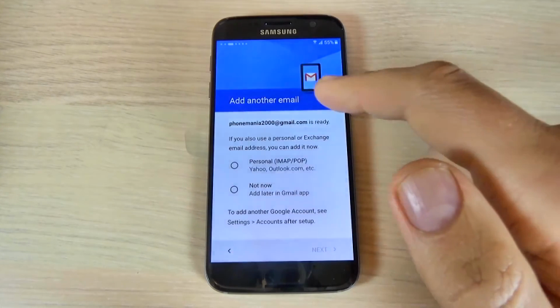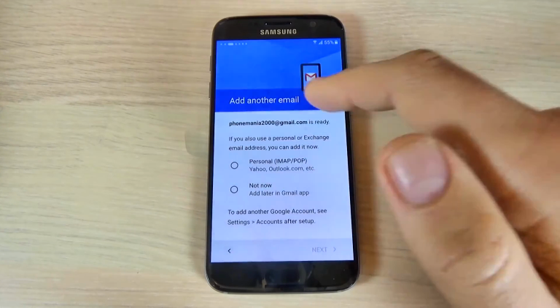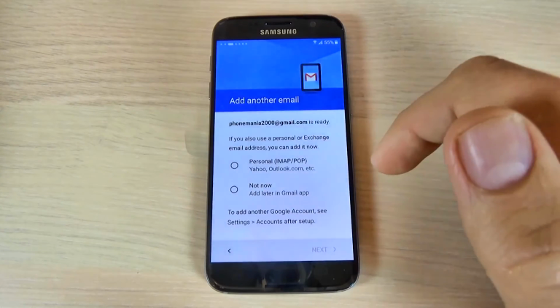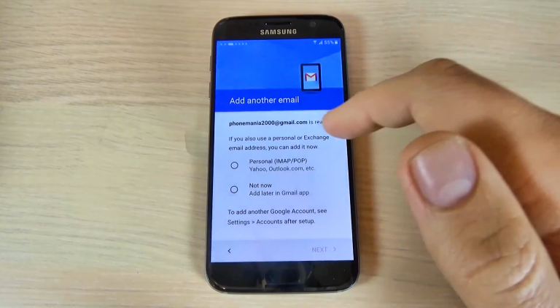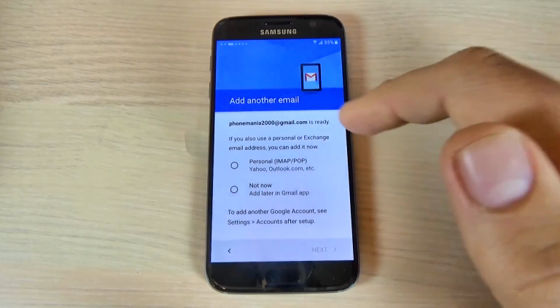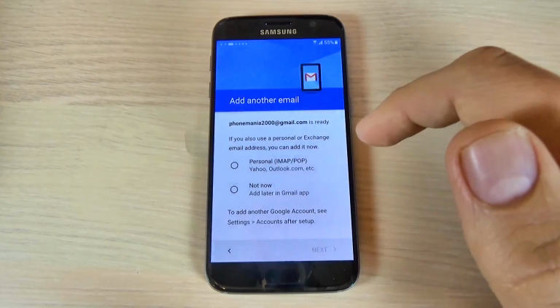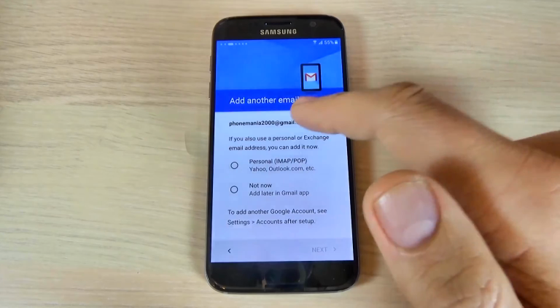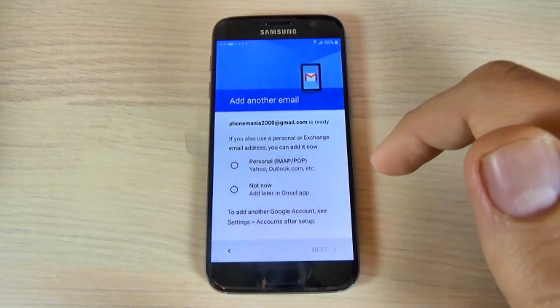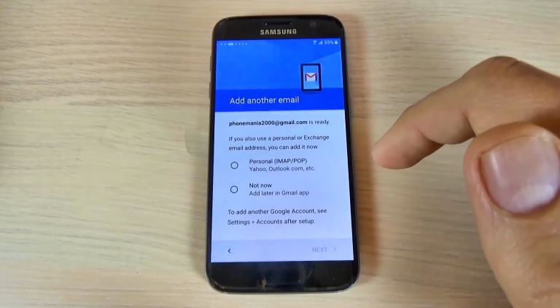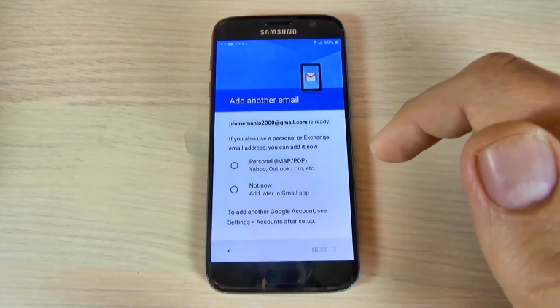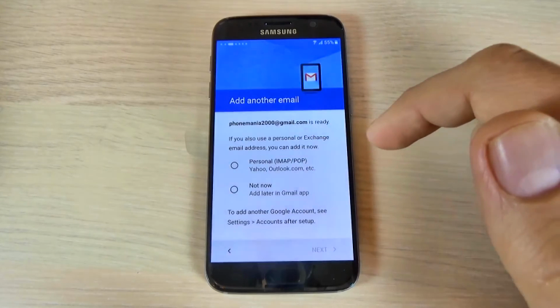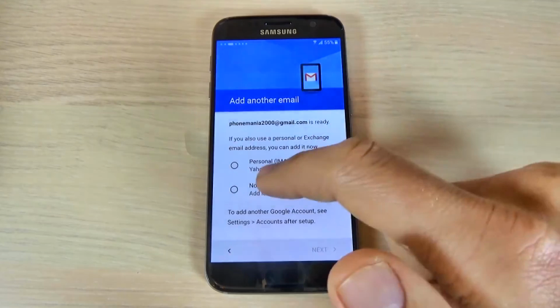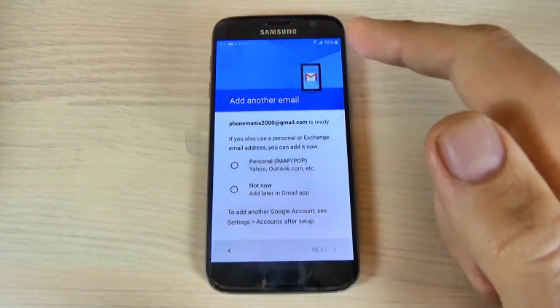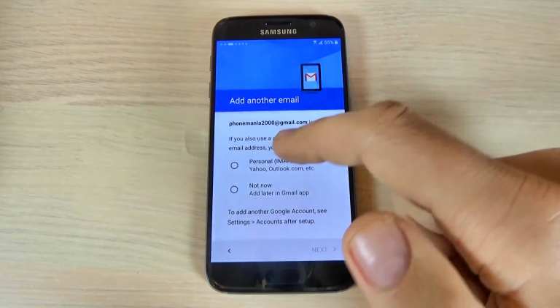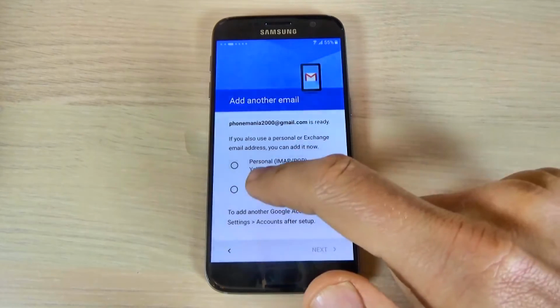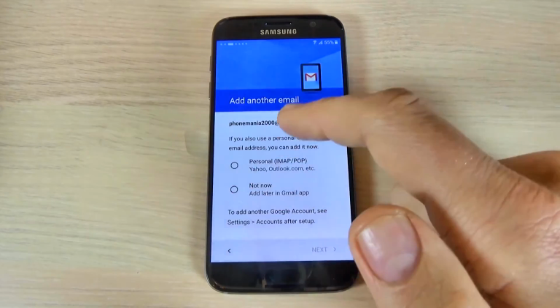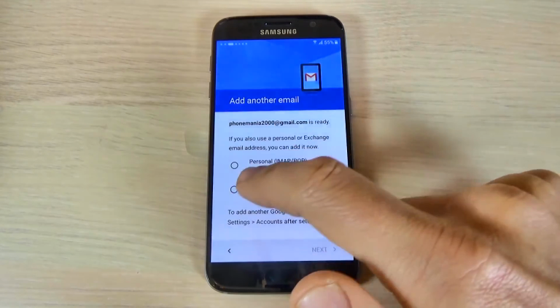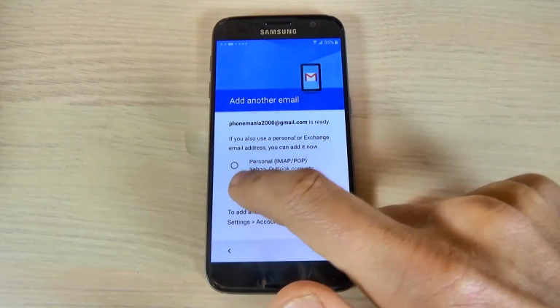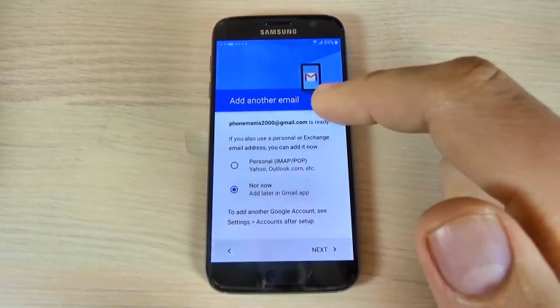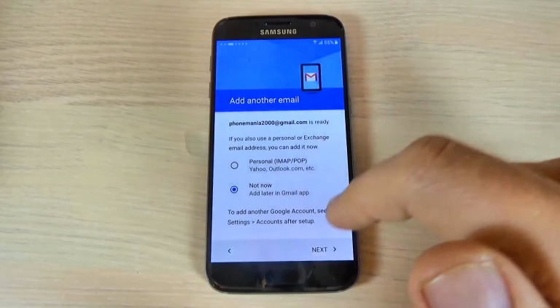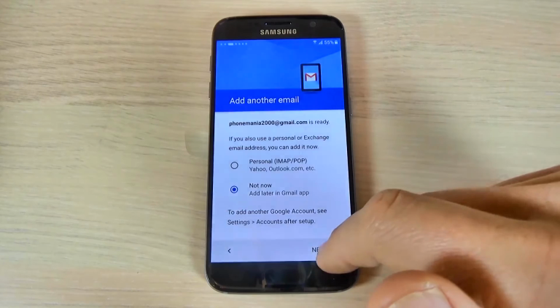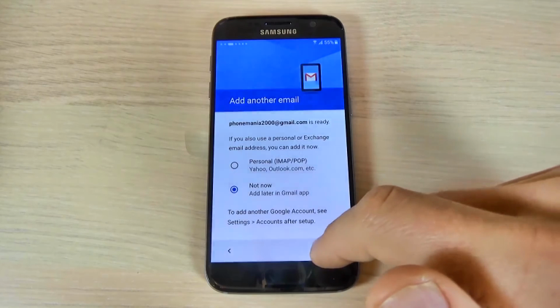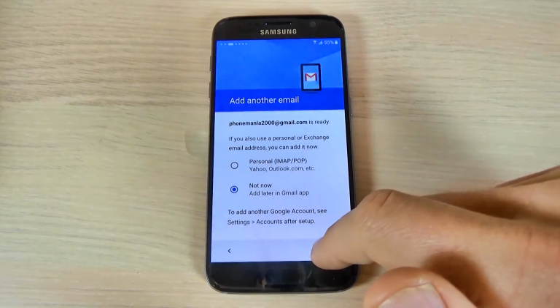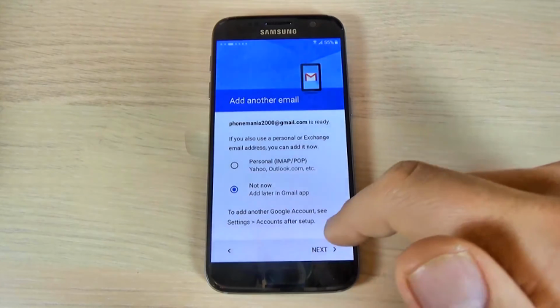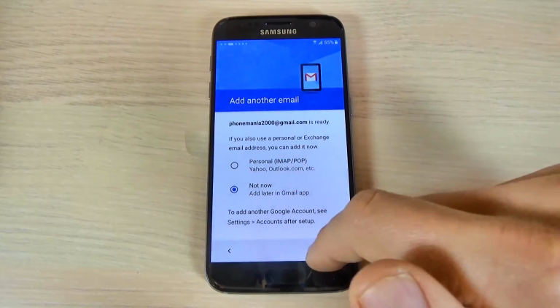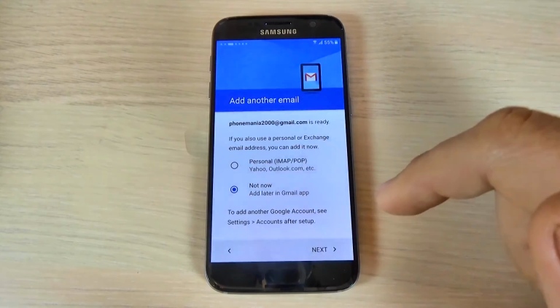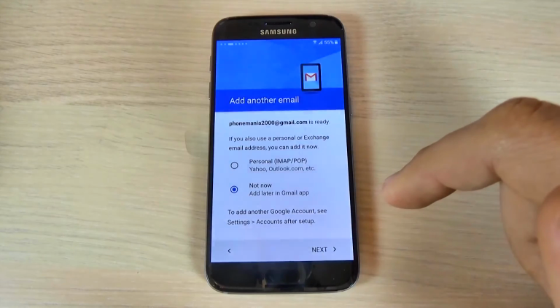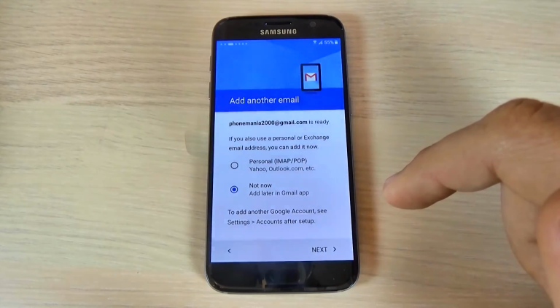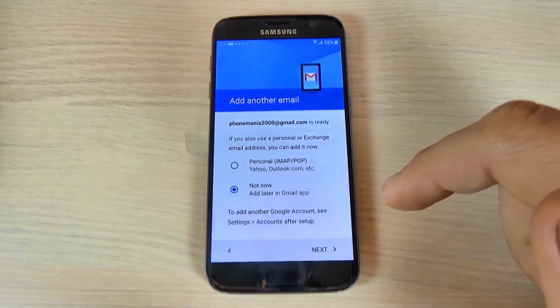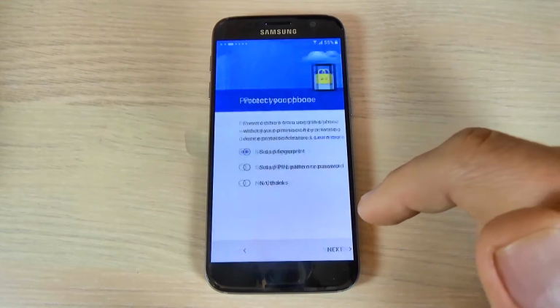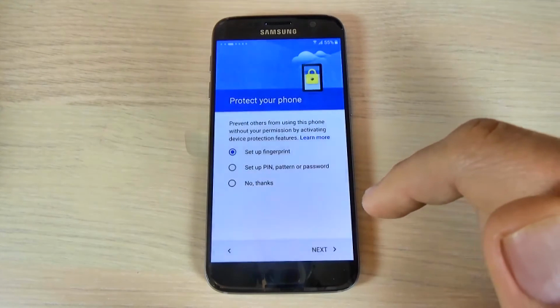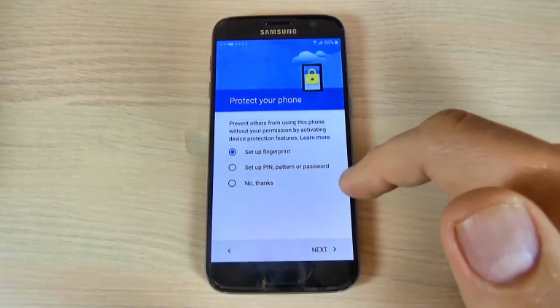Now you can add another email. I will hit 'Not now' and hit next.